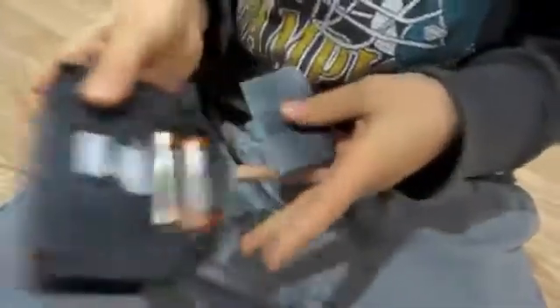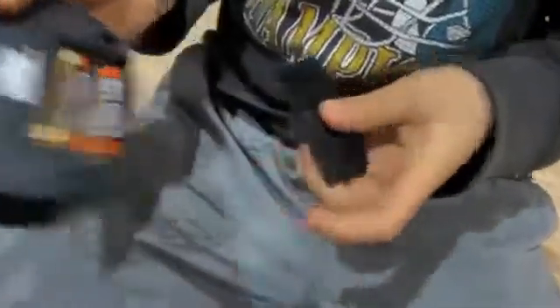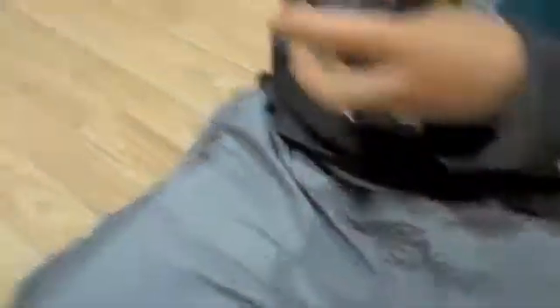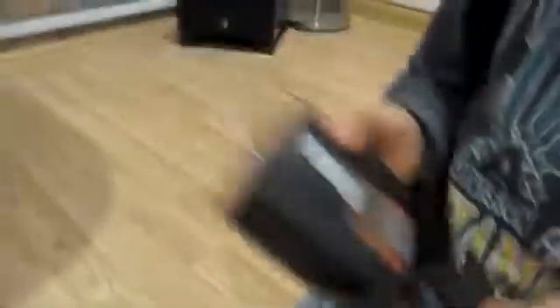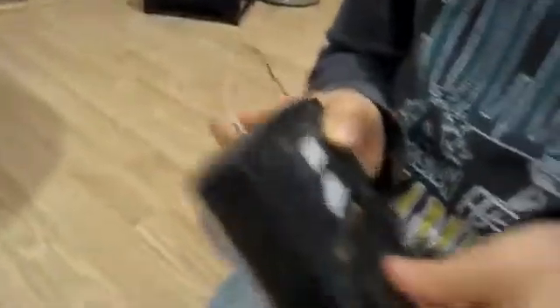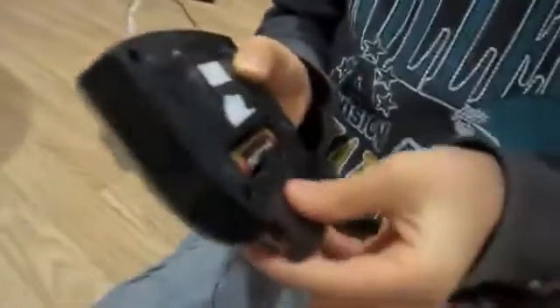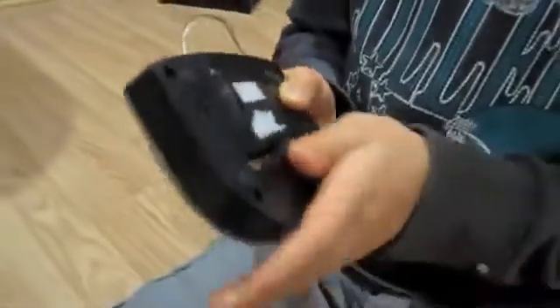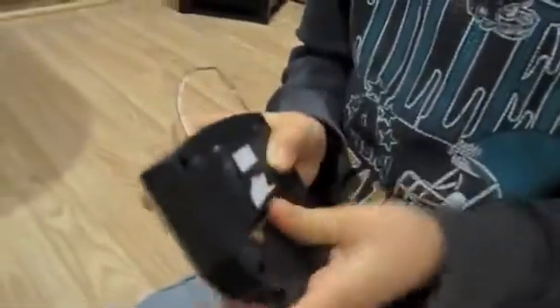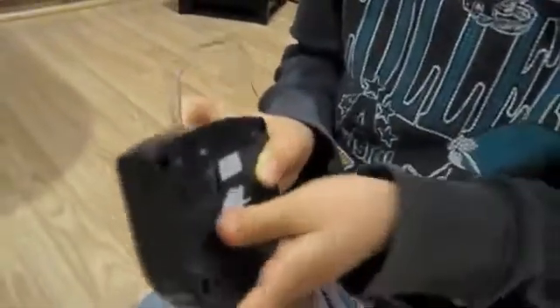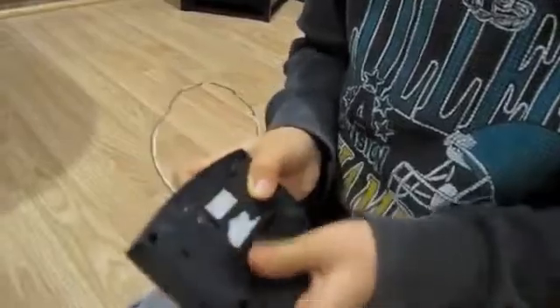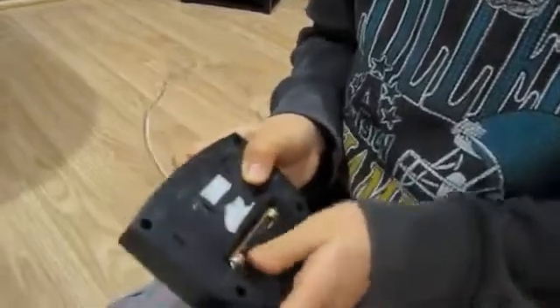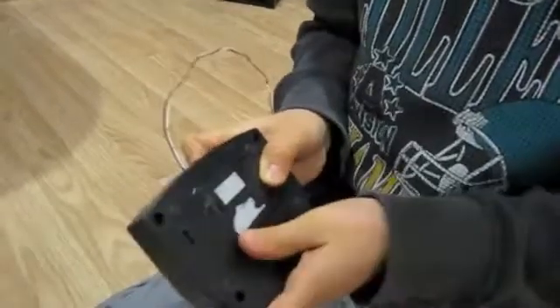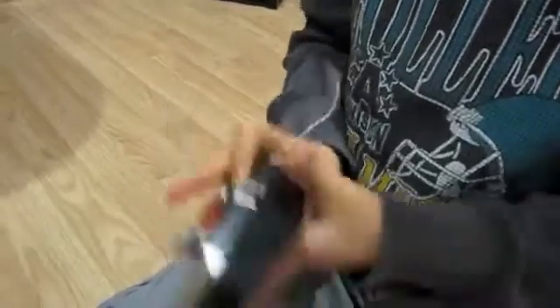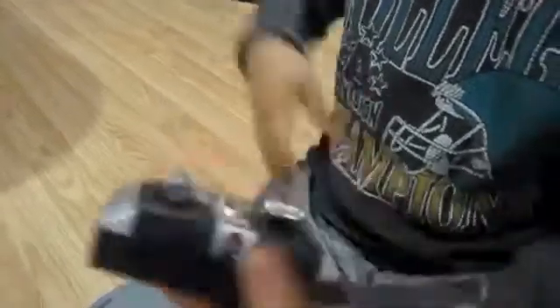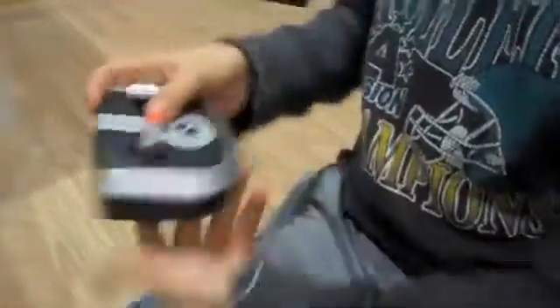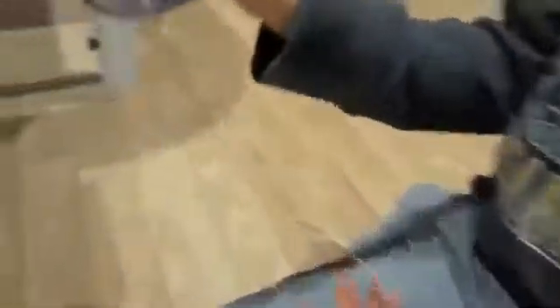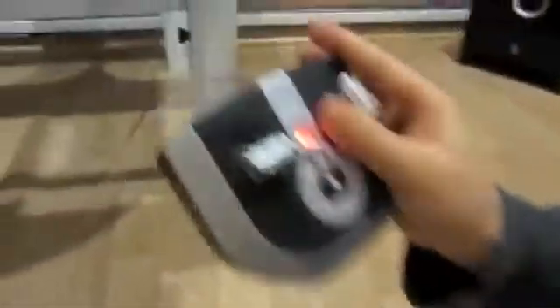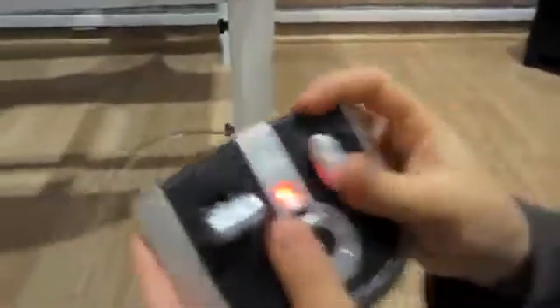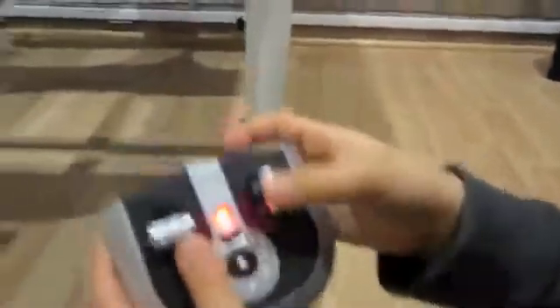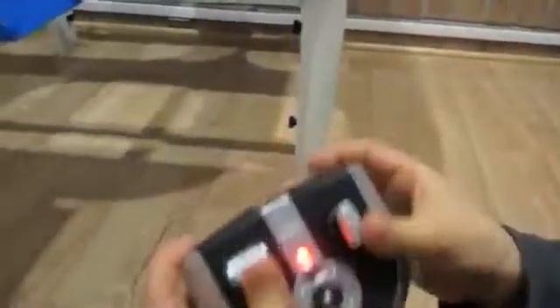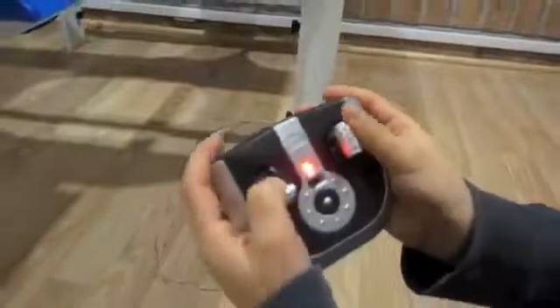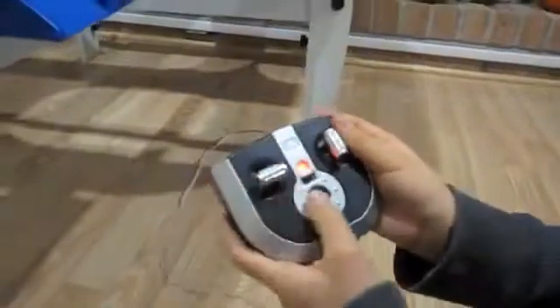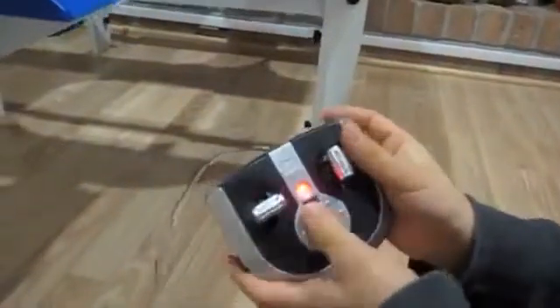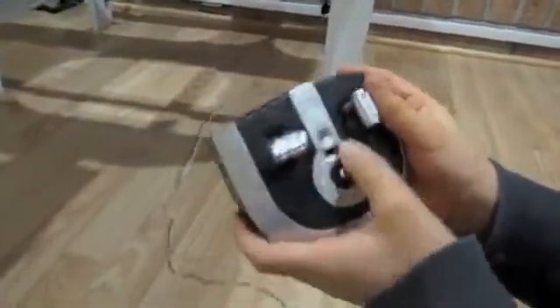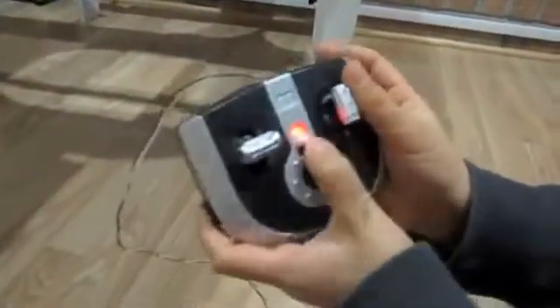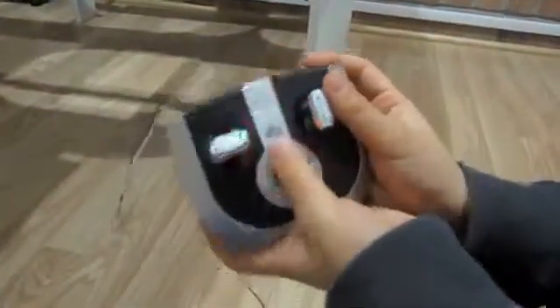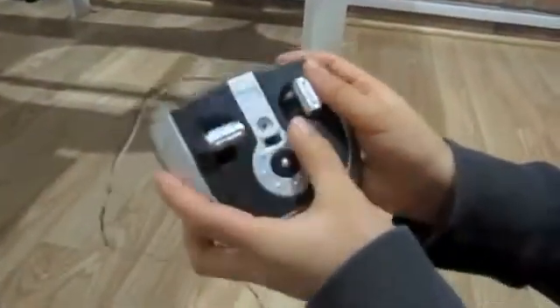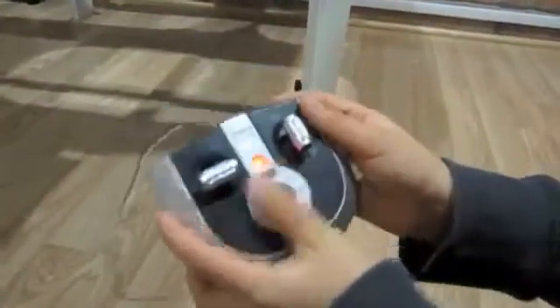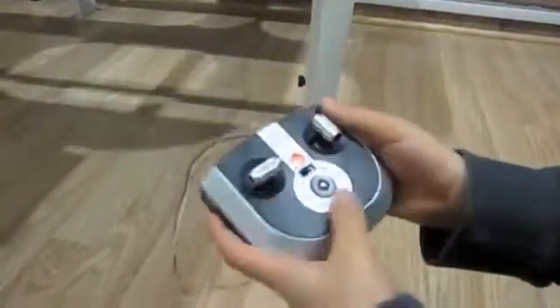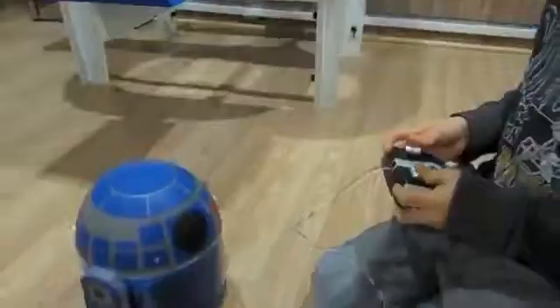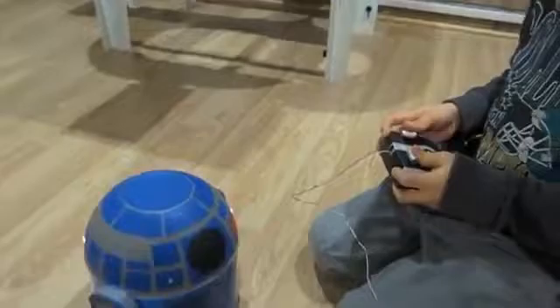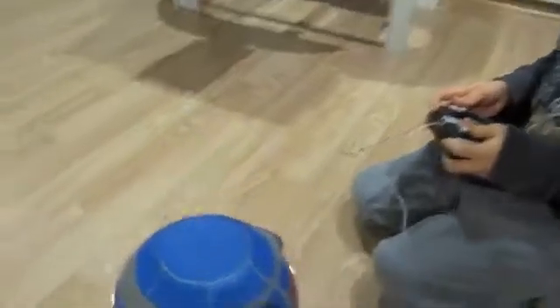This only includes two batteries. These are the two switches that go left, right, forward, back. This is how I turn it on and off. Thank you for watching.